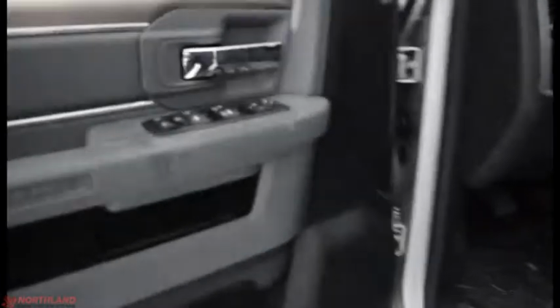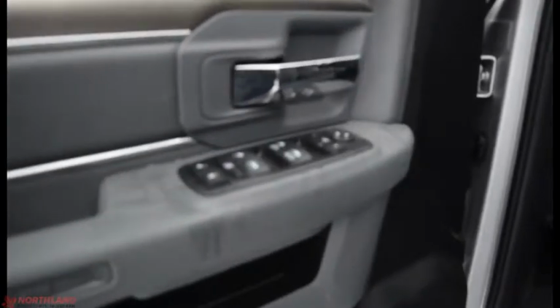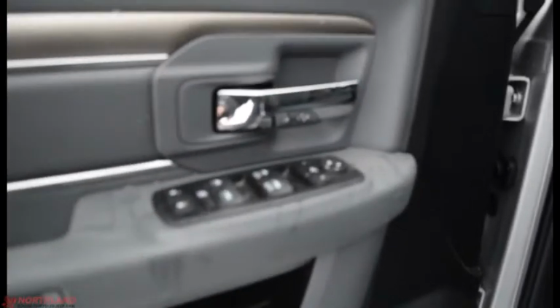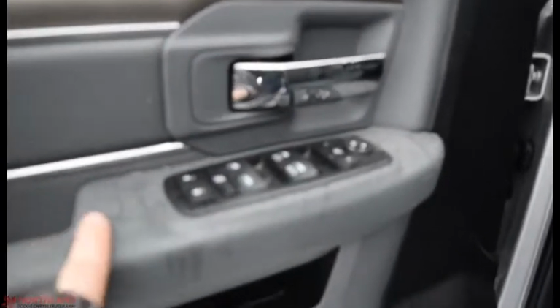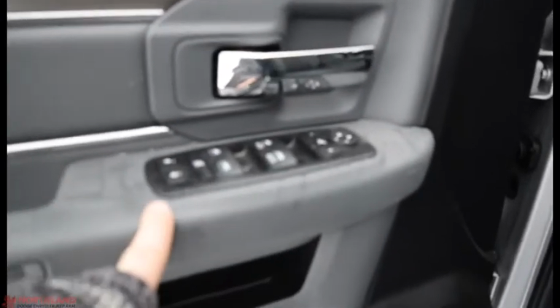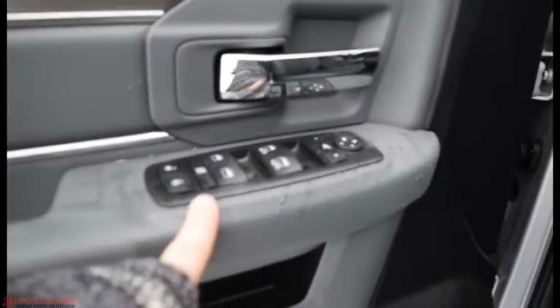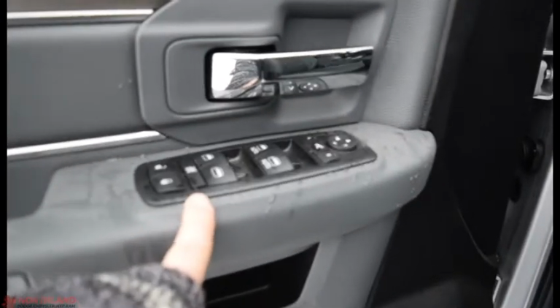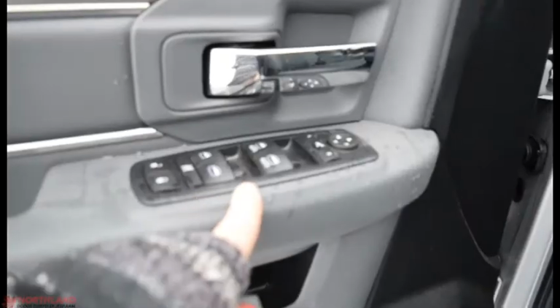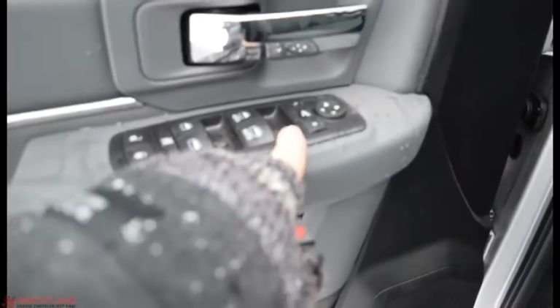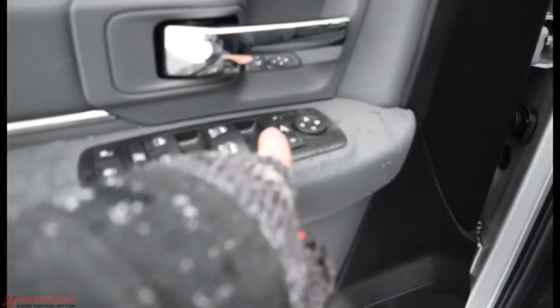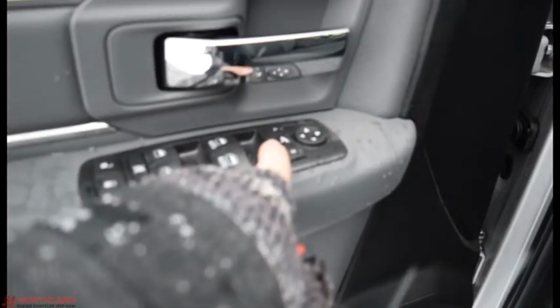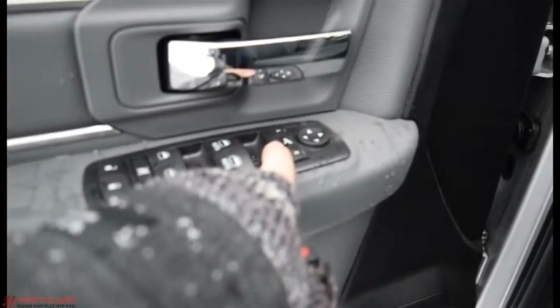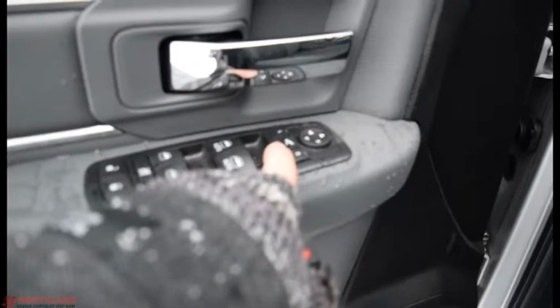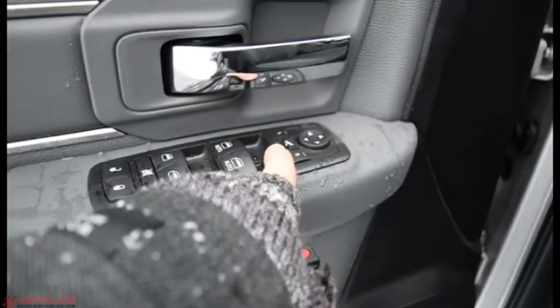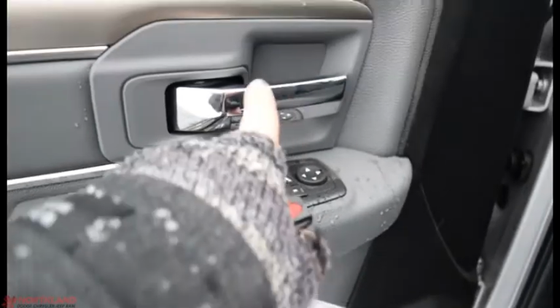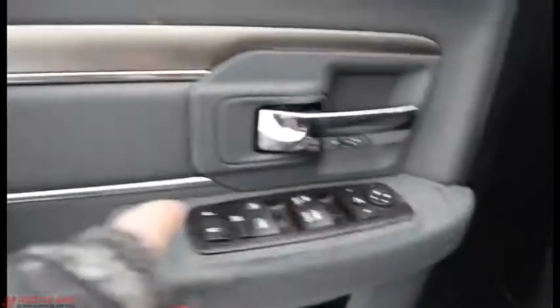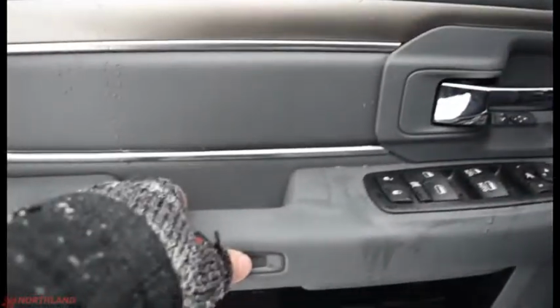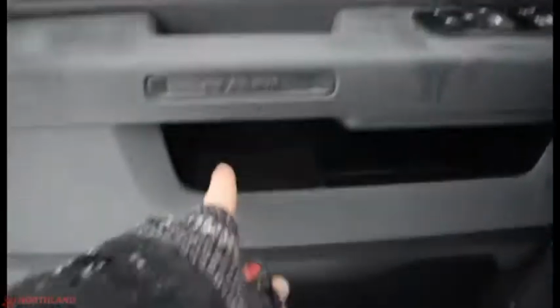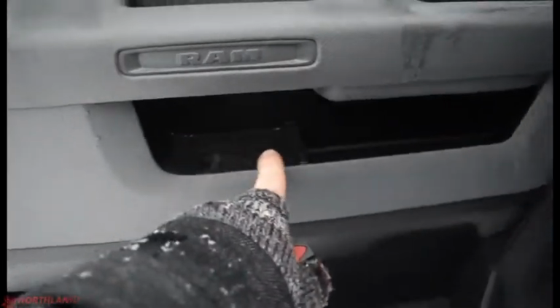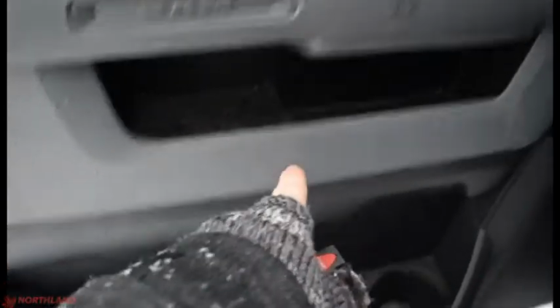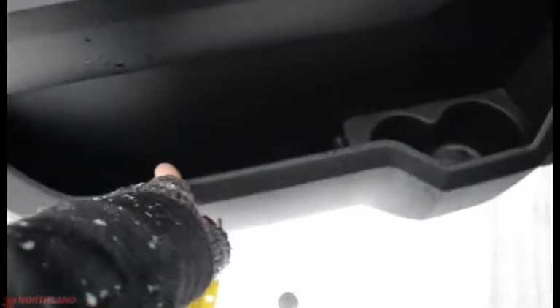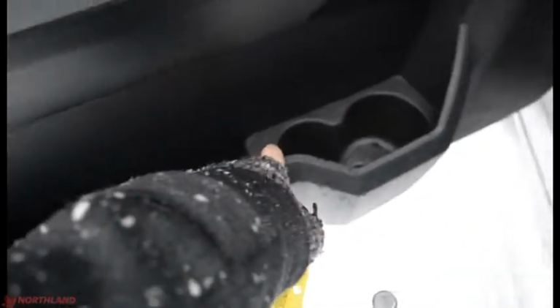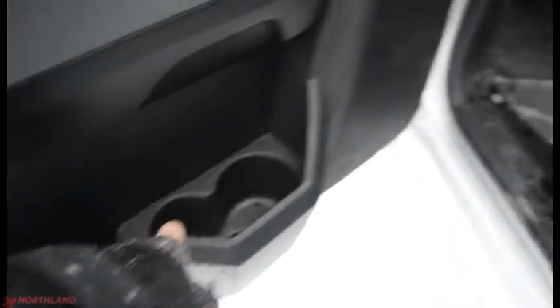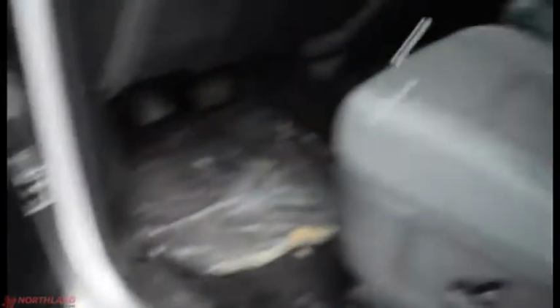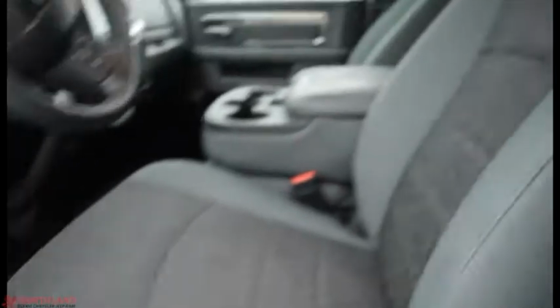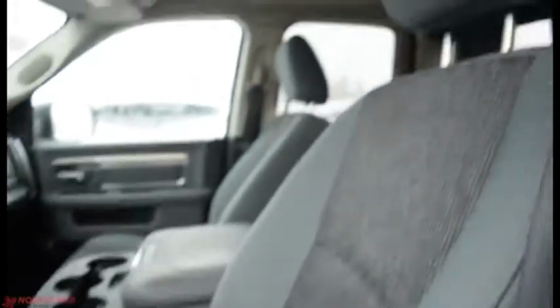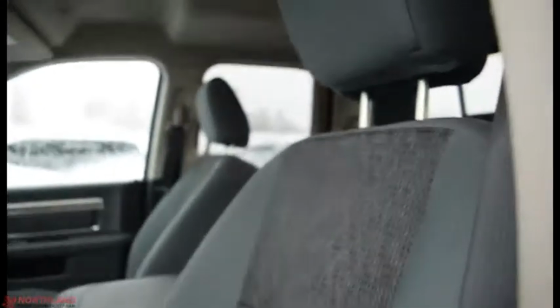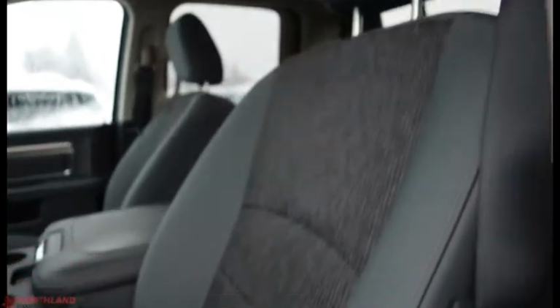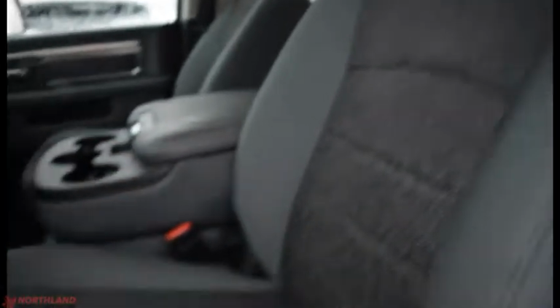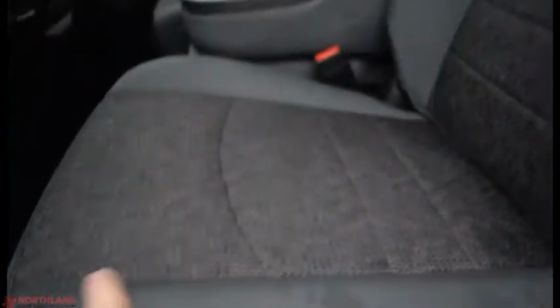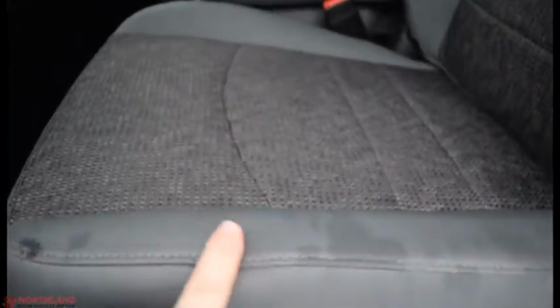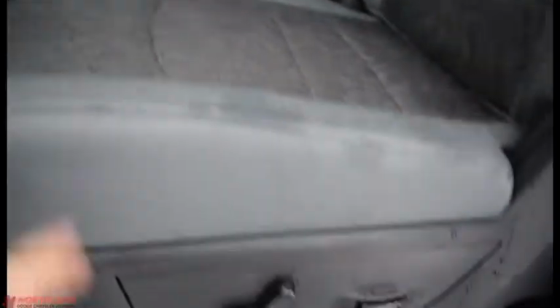On the door you do have electric mirrors, windows, and locks all right here, as well as the control to fold in your mirrors. There's a handle there and storage down here with a place for a water bottle. It's very spacious inside and the seats are very comfortable.